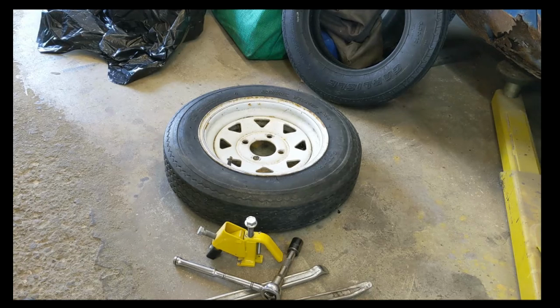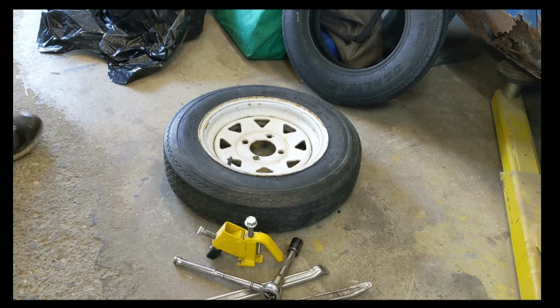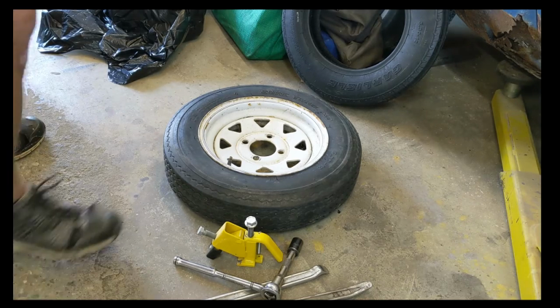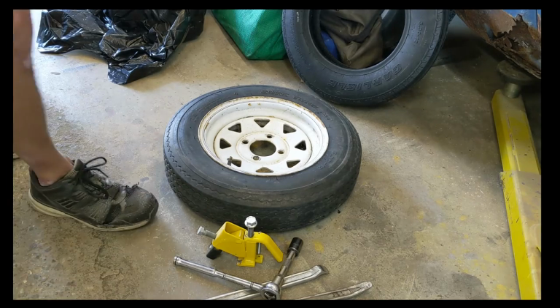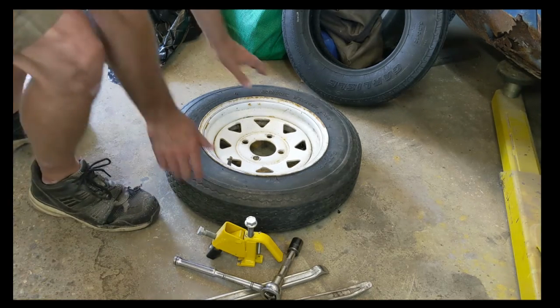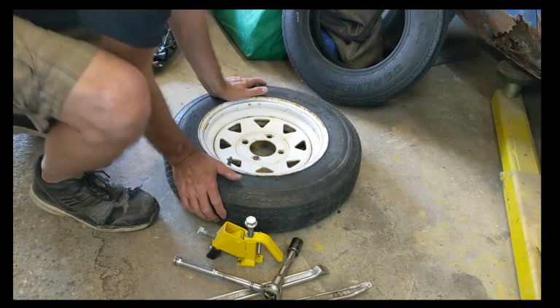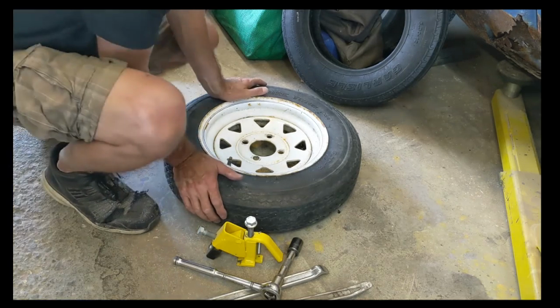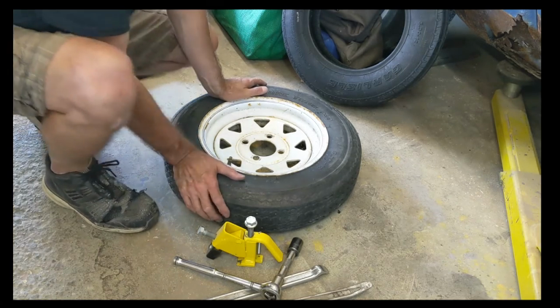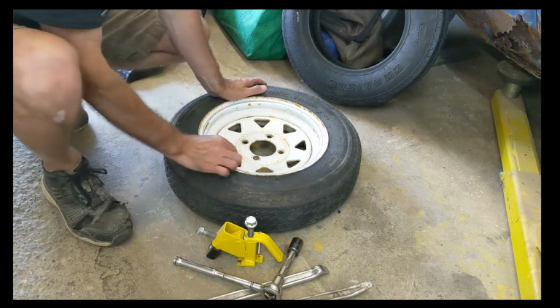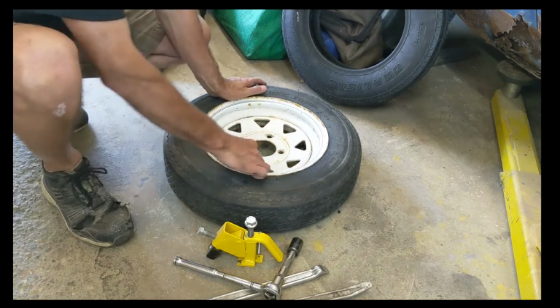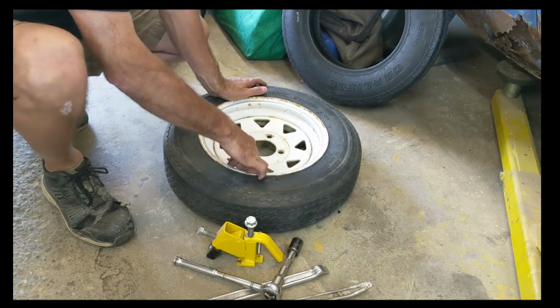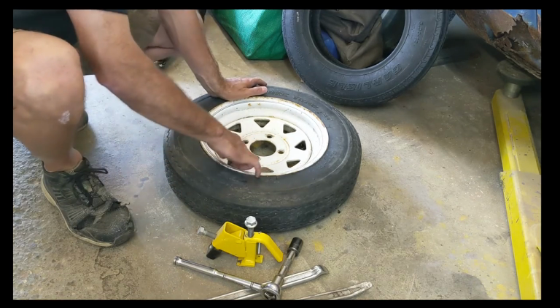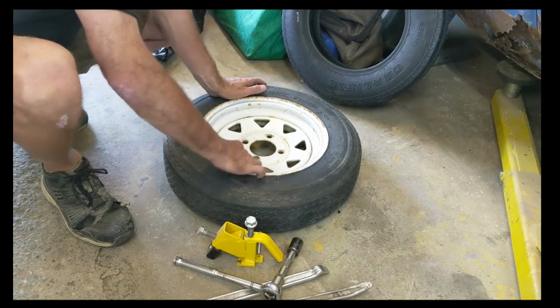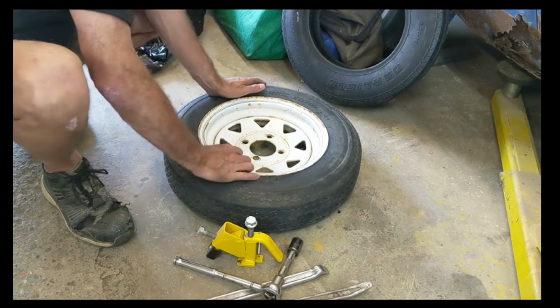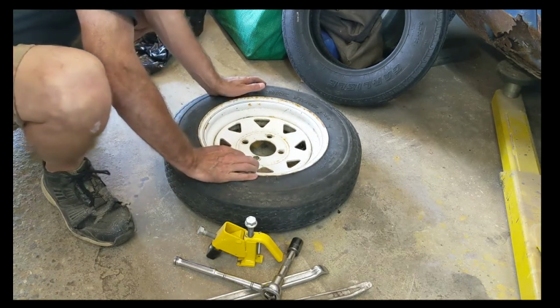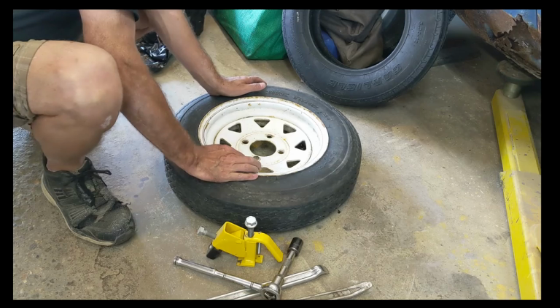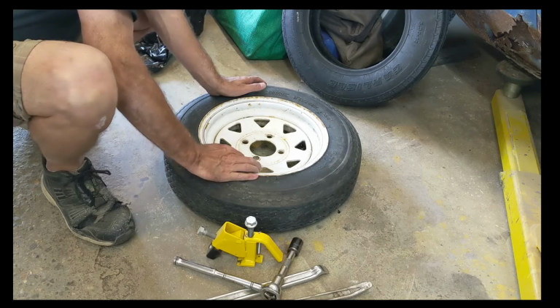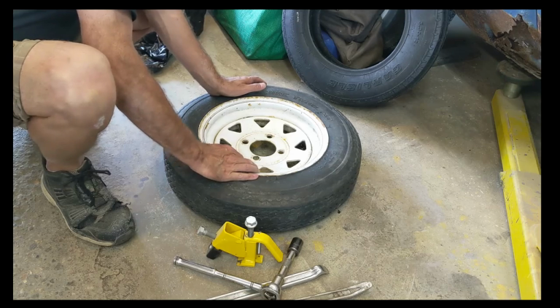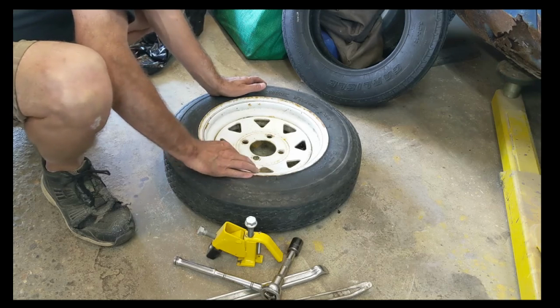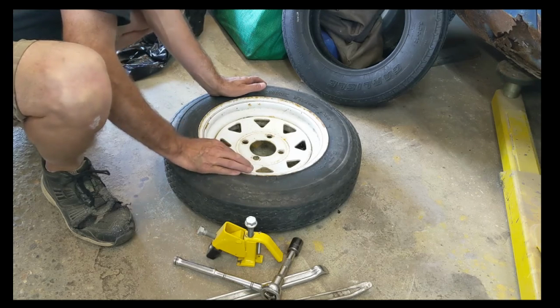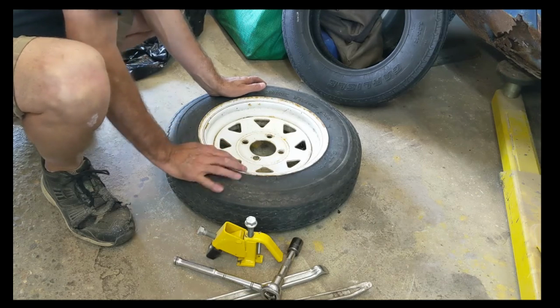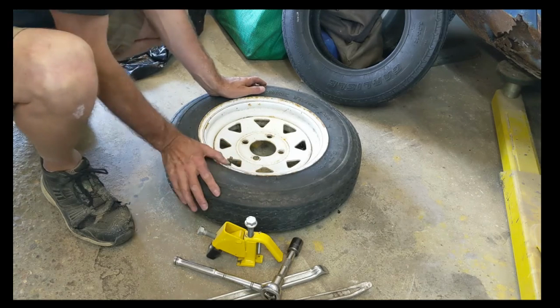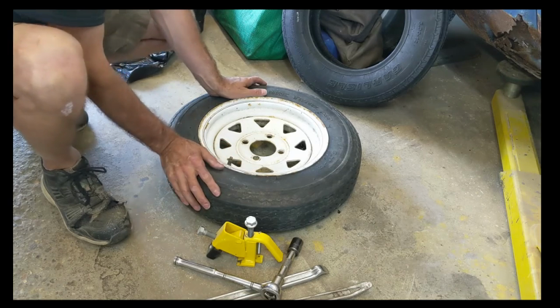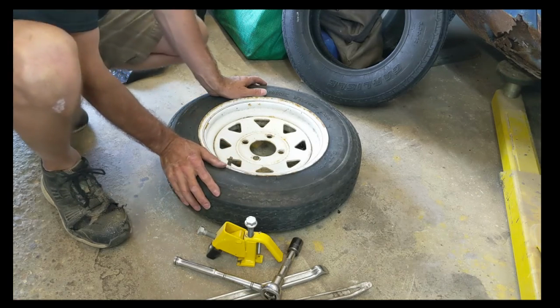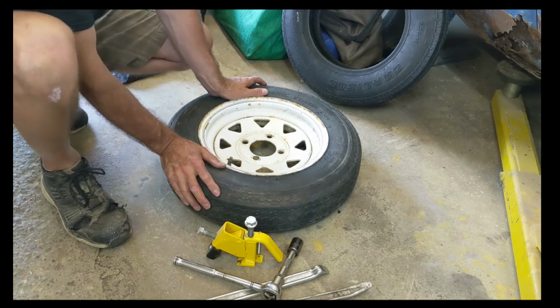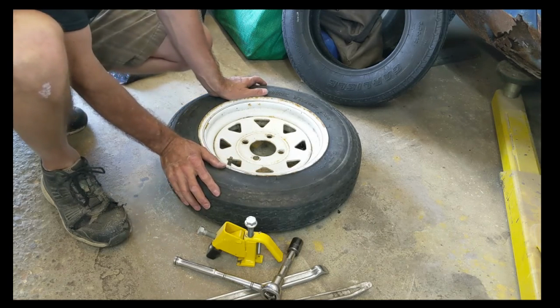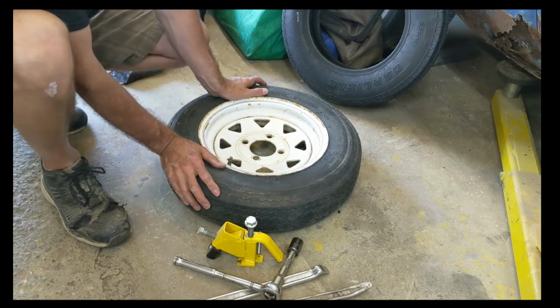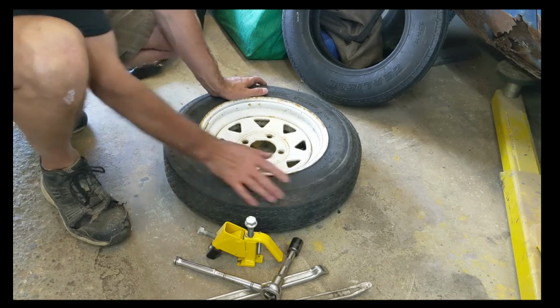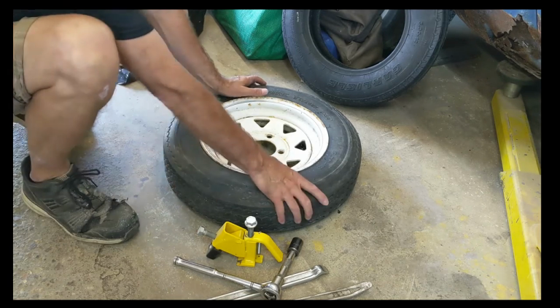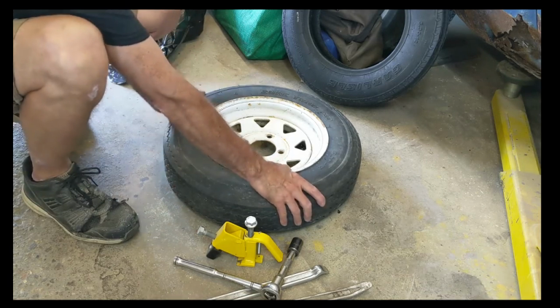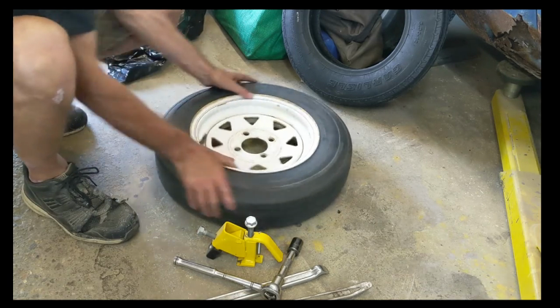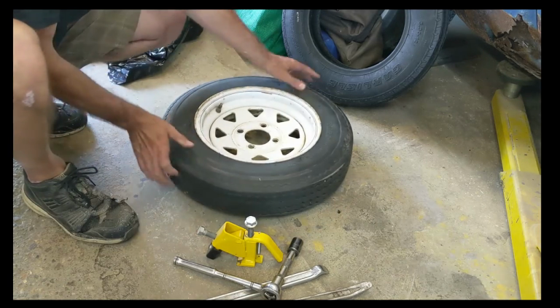Okay, back again — no valve stem, so I'm going to go with the old one. If it starts leaking, I guess I'll have to break the tire back down and change it.